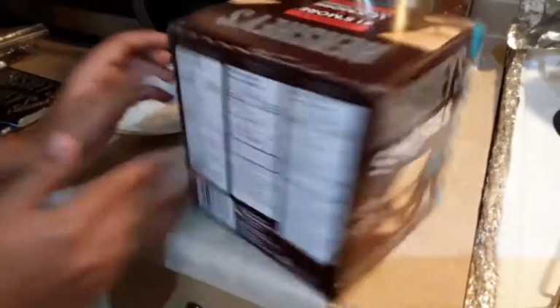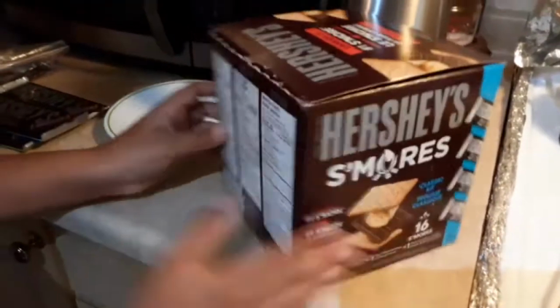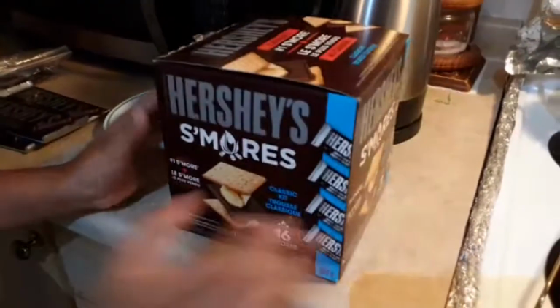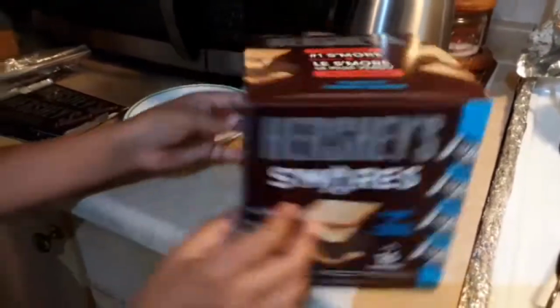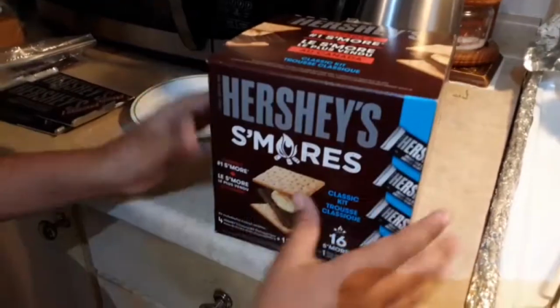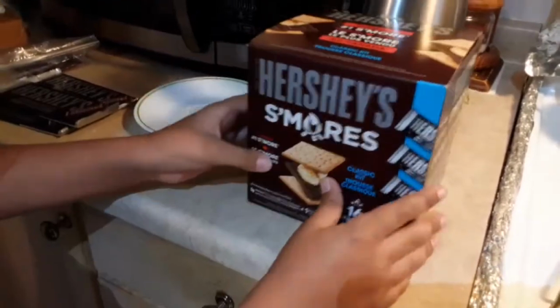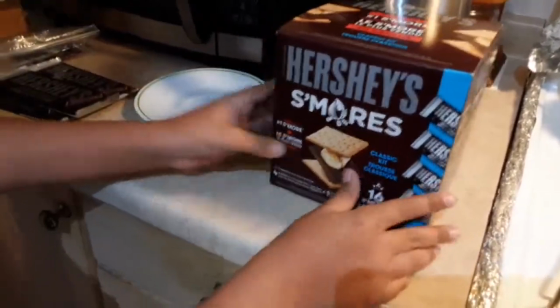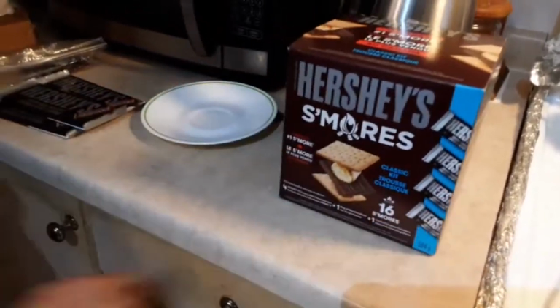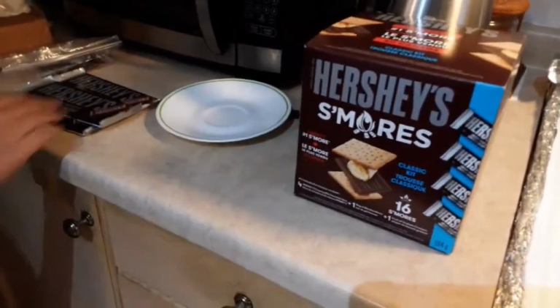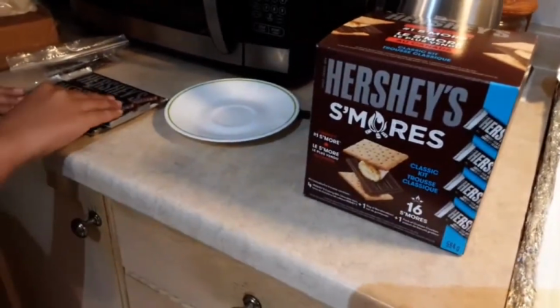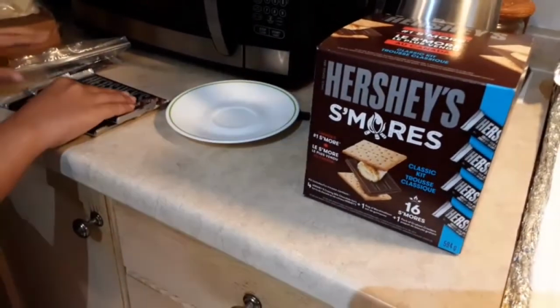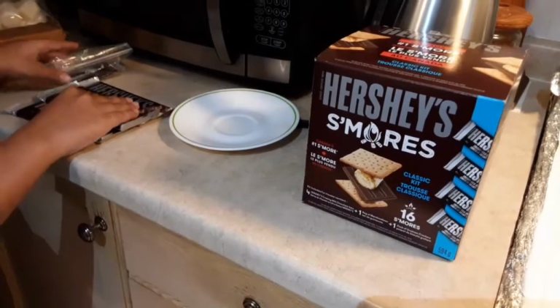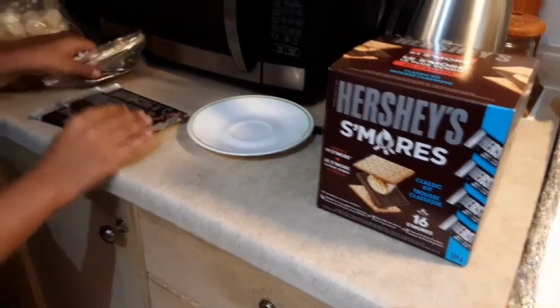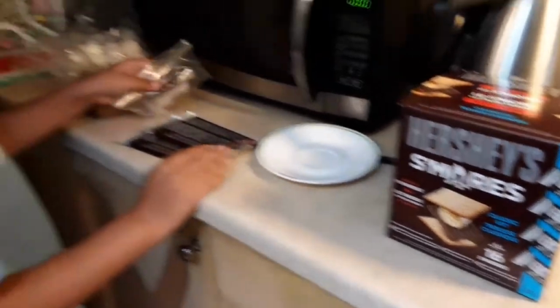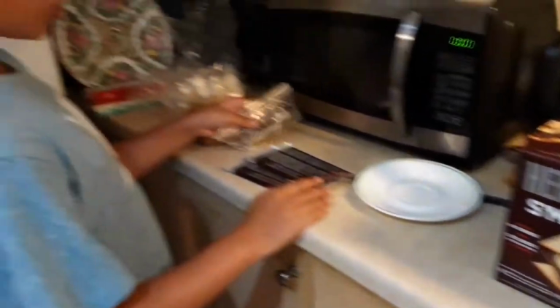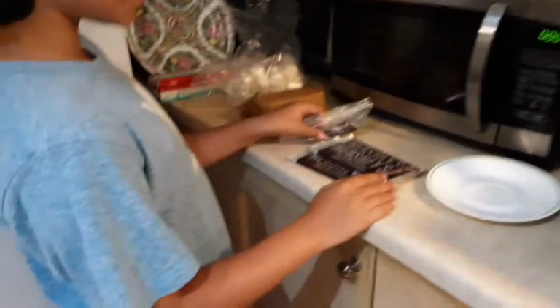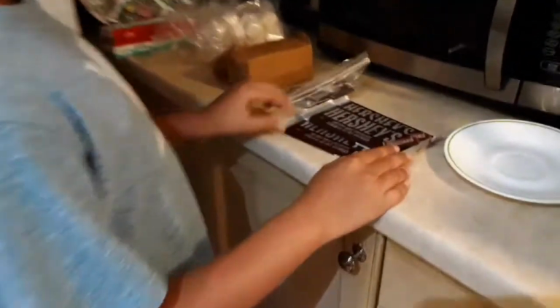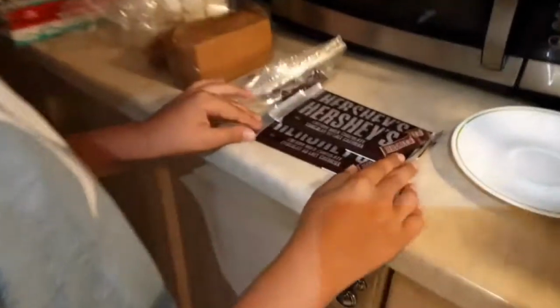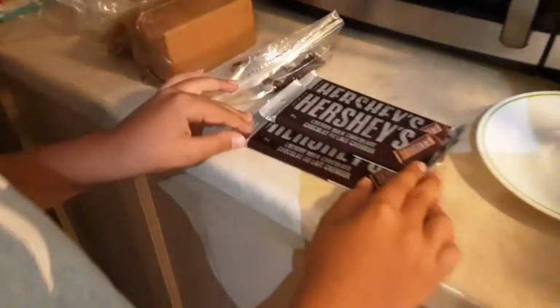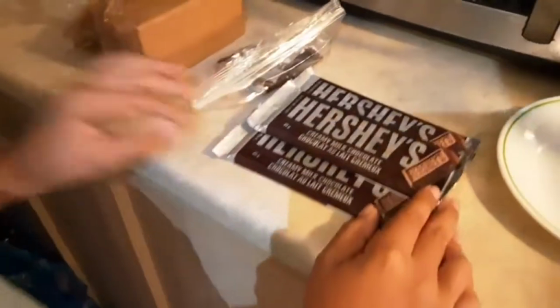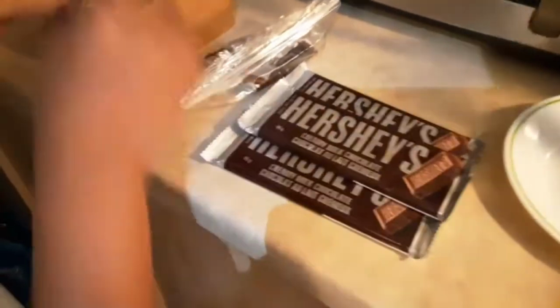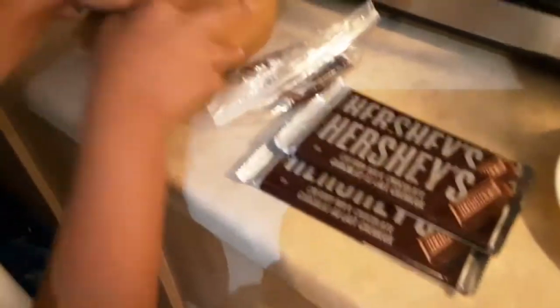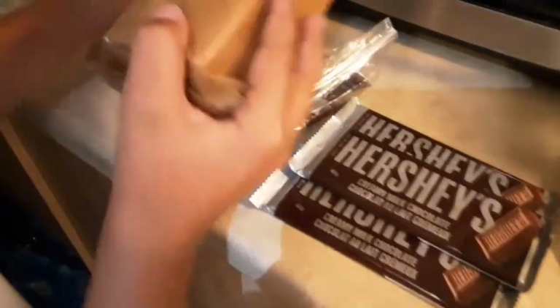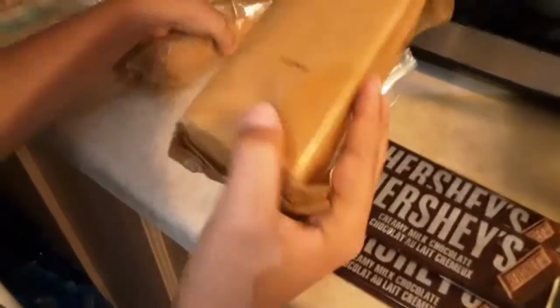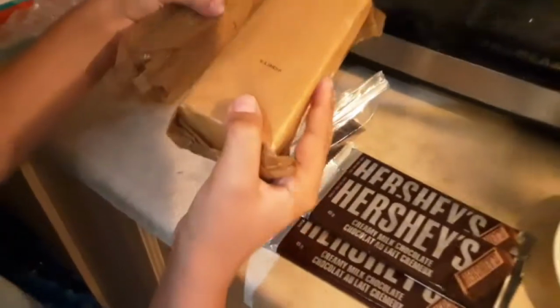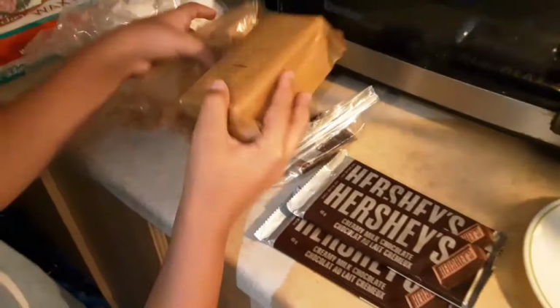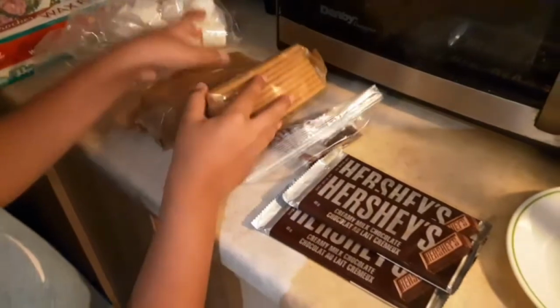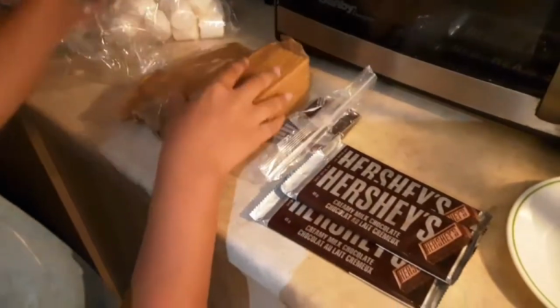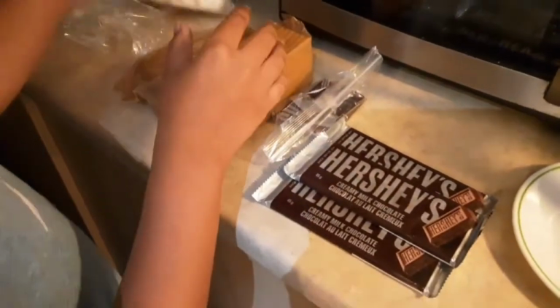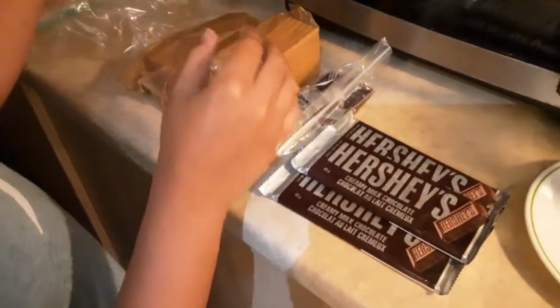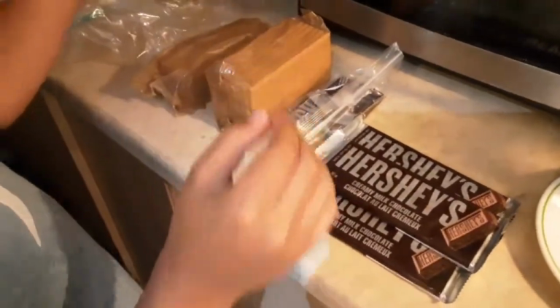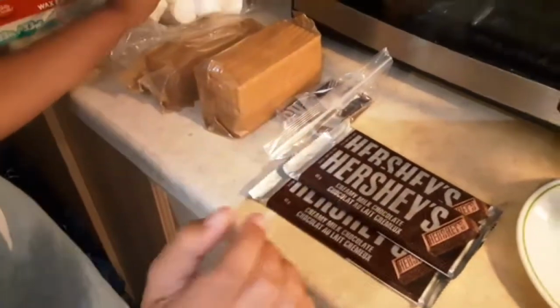It's fairly simple. The kit comes with four bars of Hershey's milk chocolate, two packages of graham crackers, and some marshmallows.